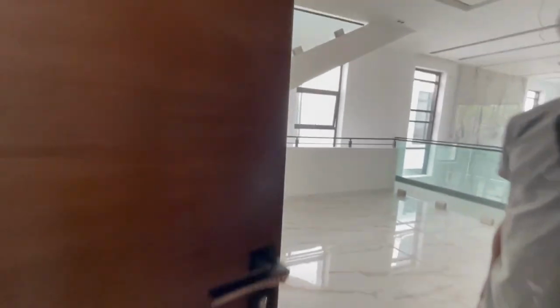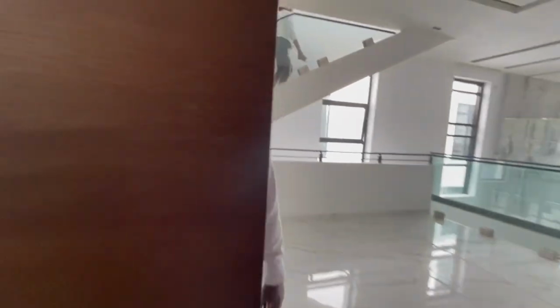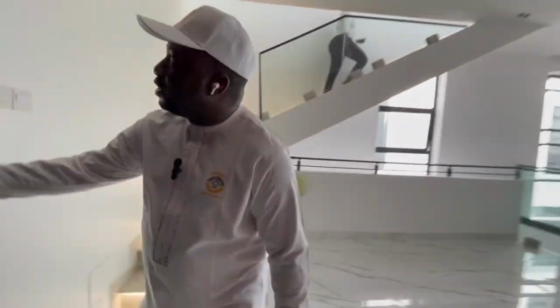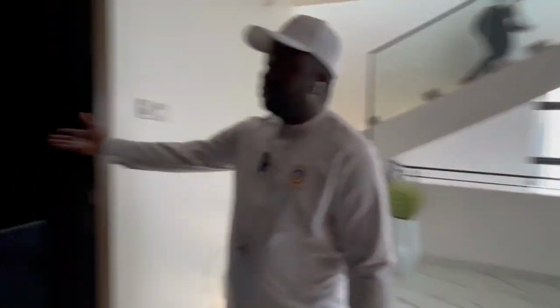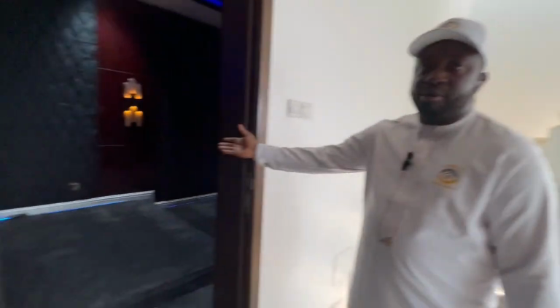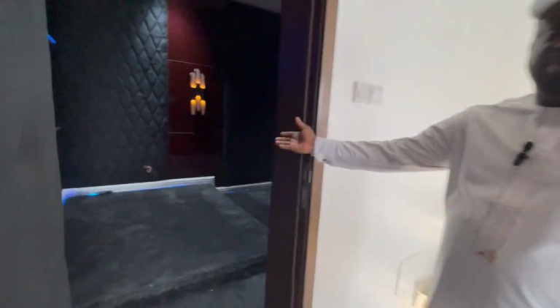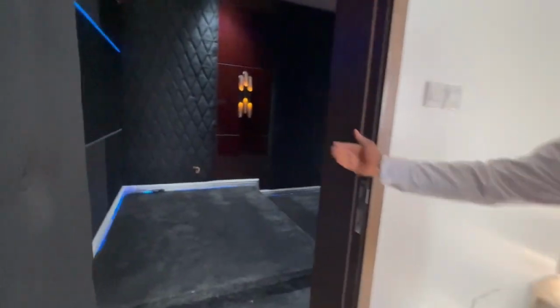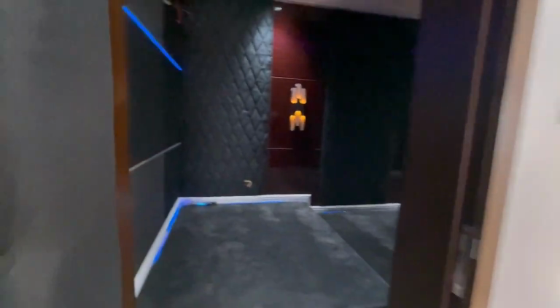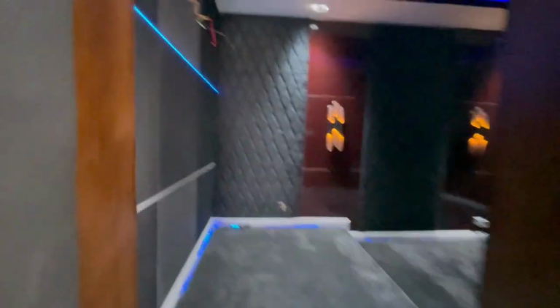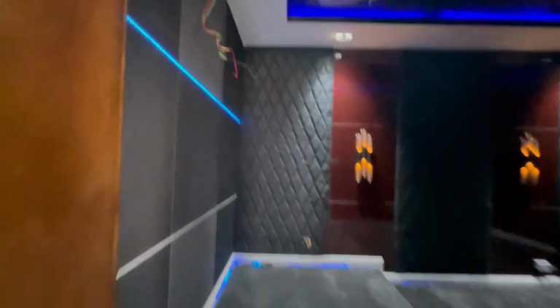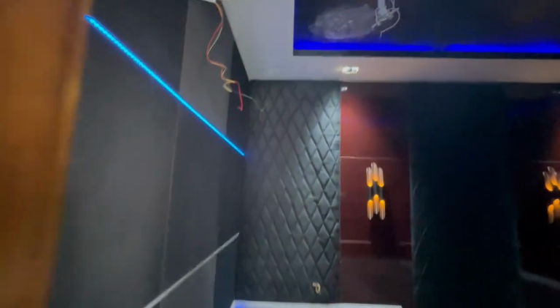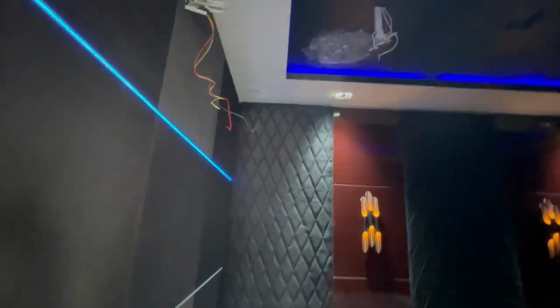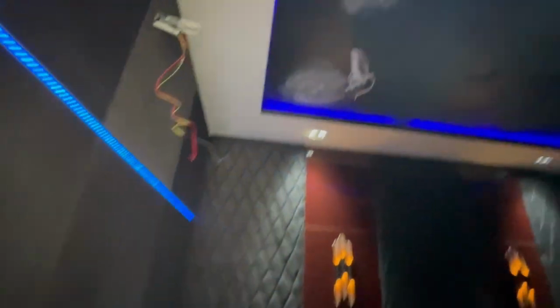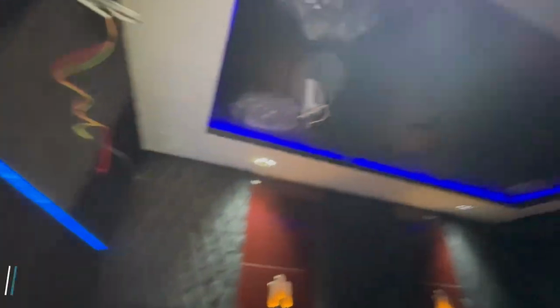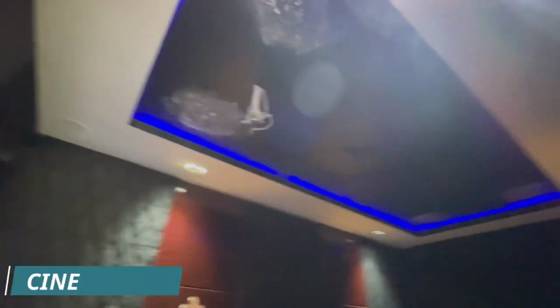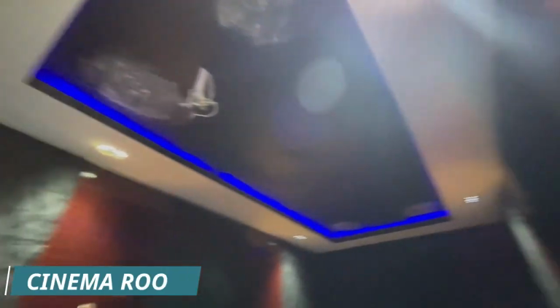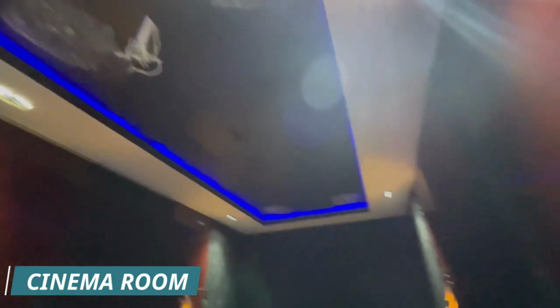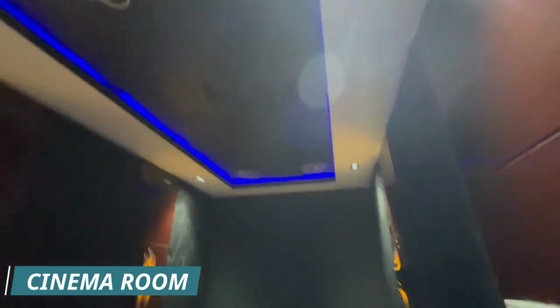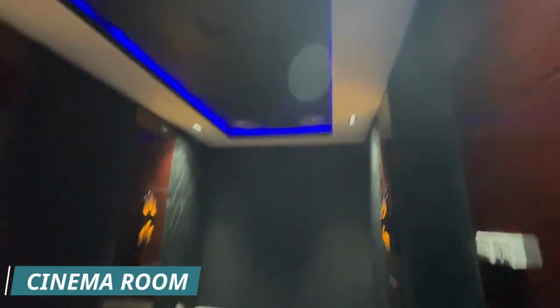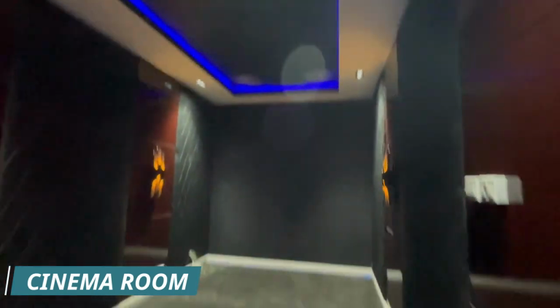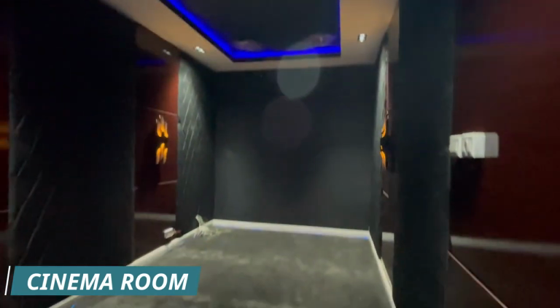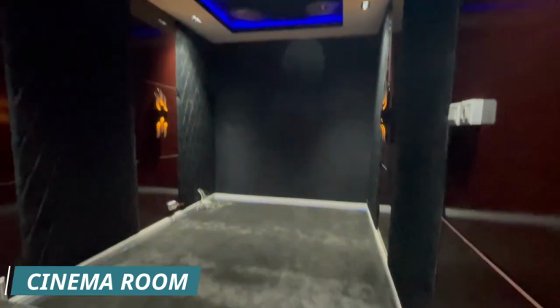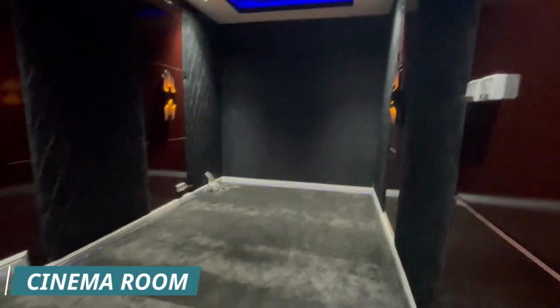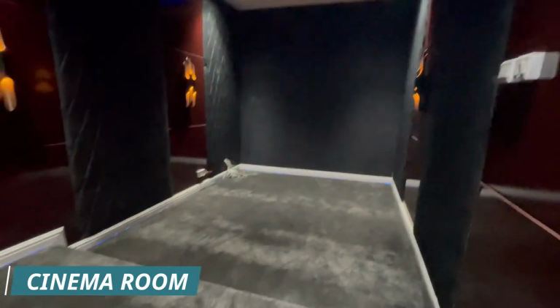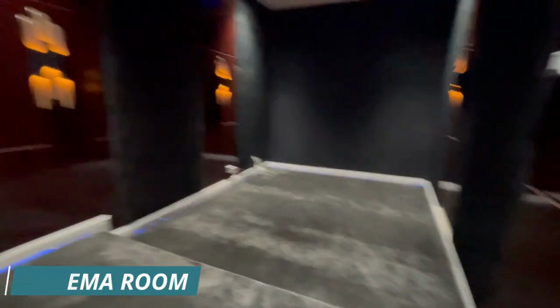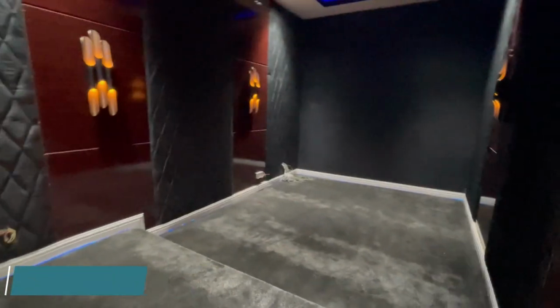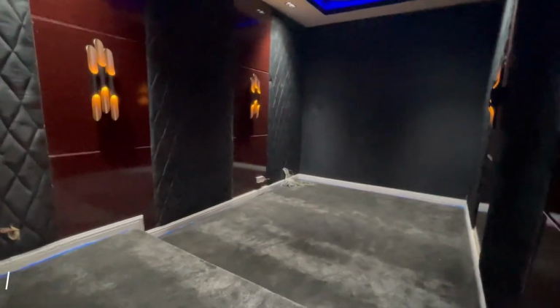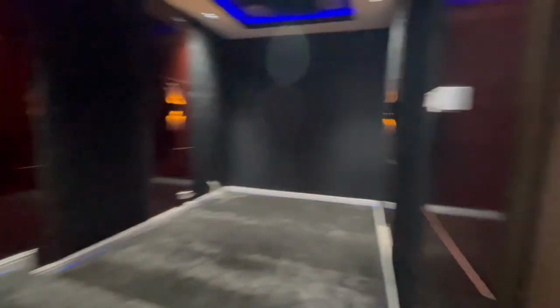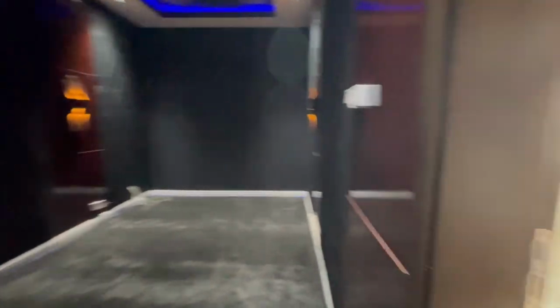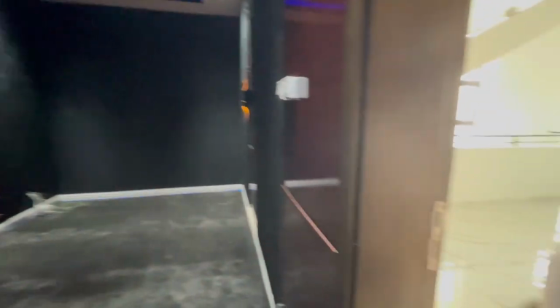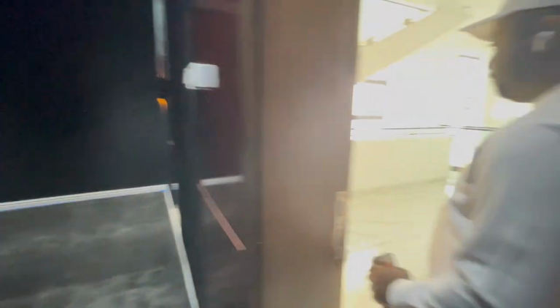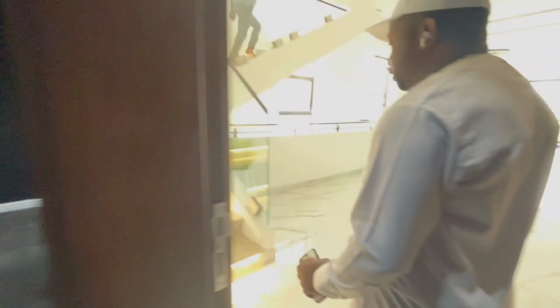Here we have the cinema room. This is a six-to-eight seater cinema room. That's what we have on the first floor.